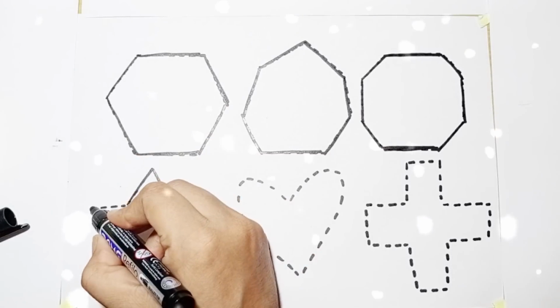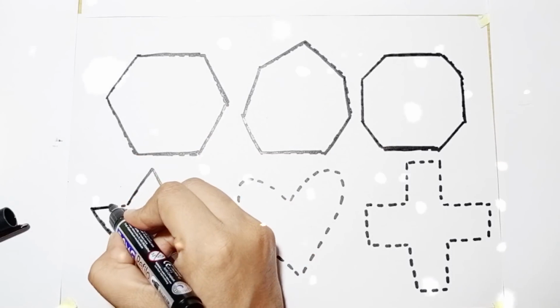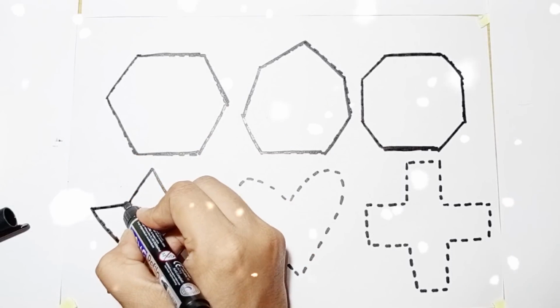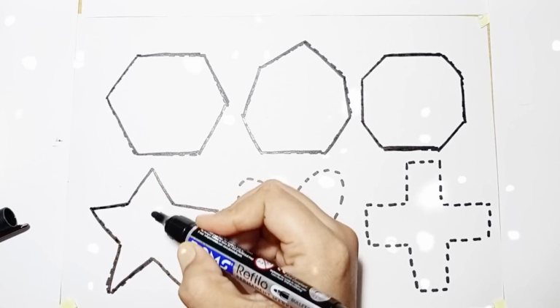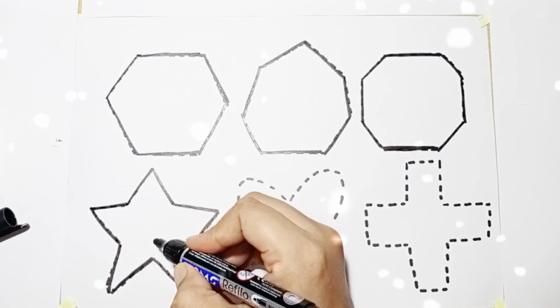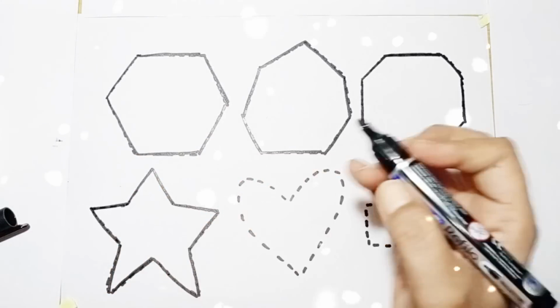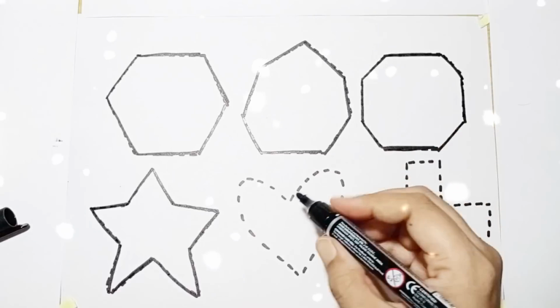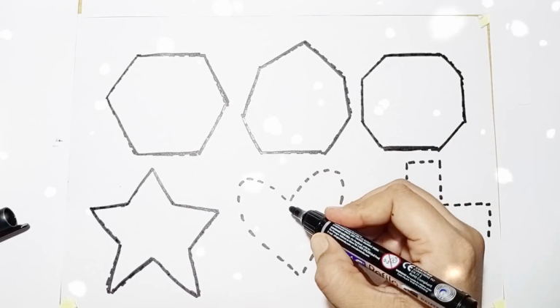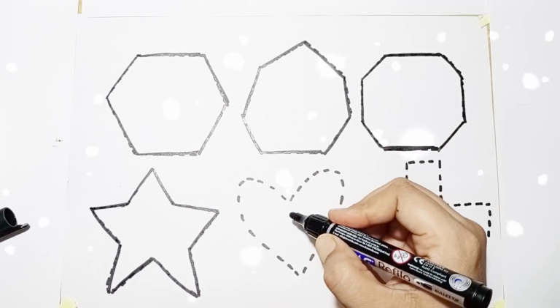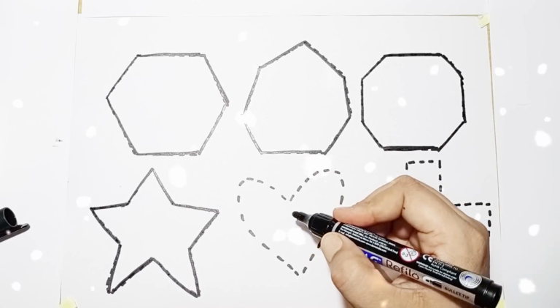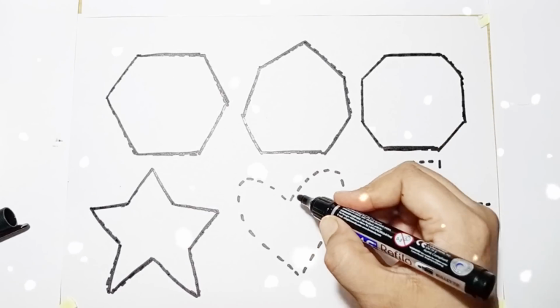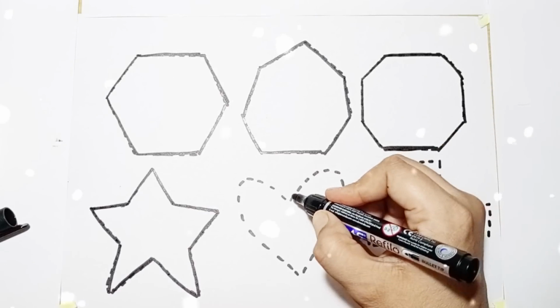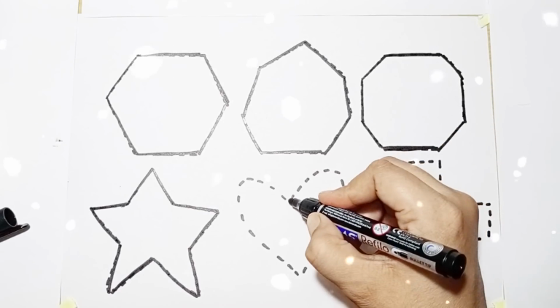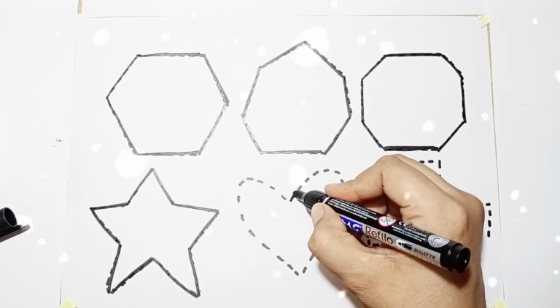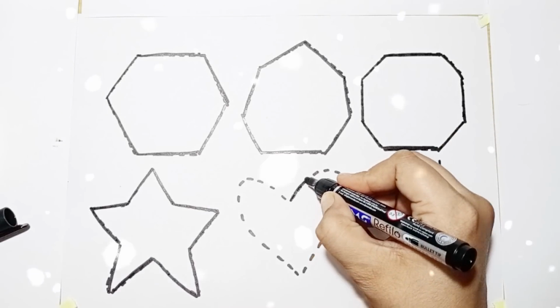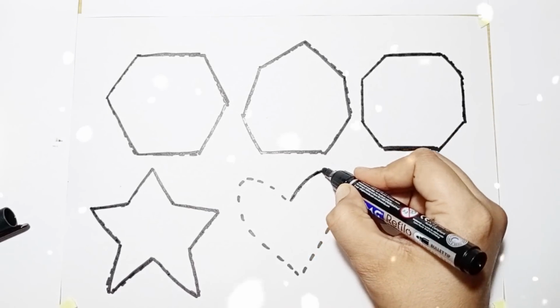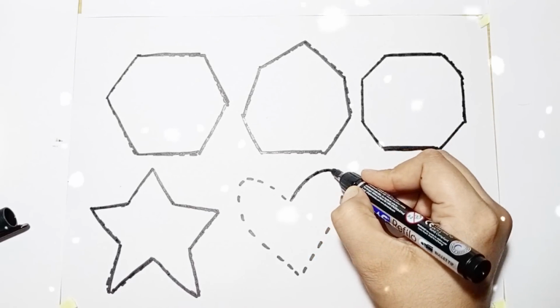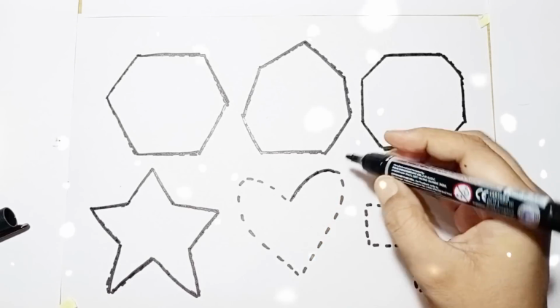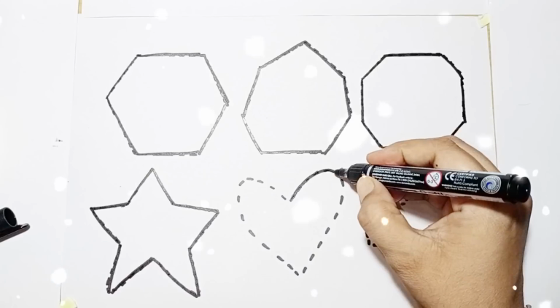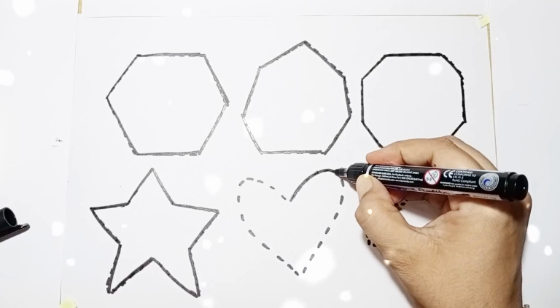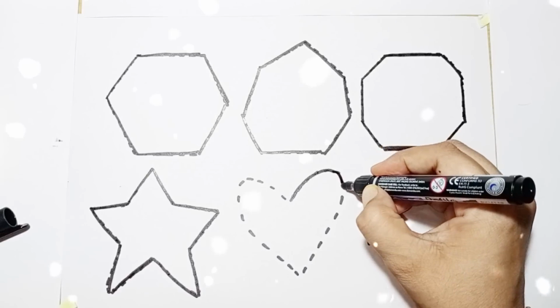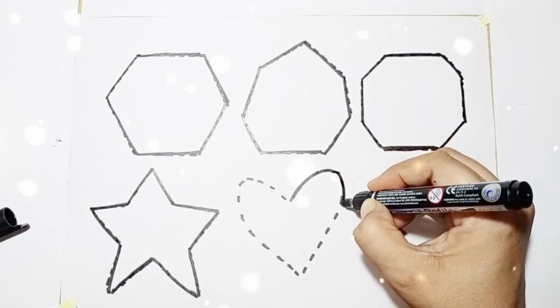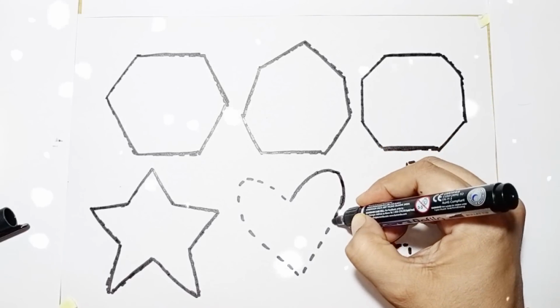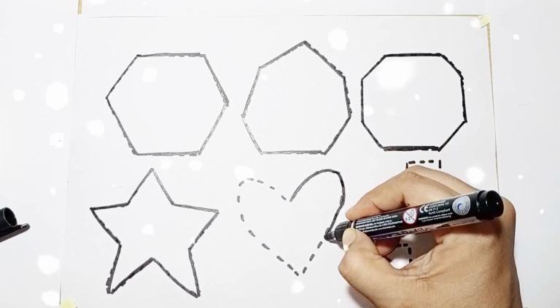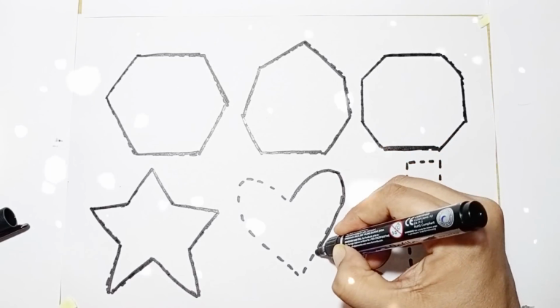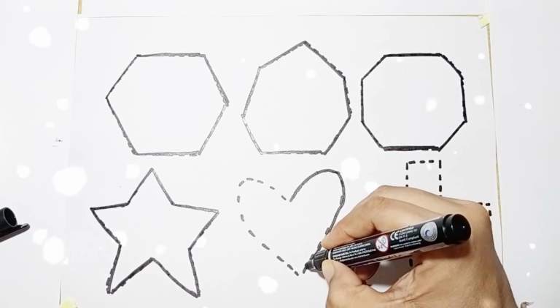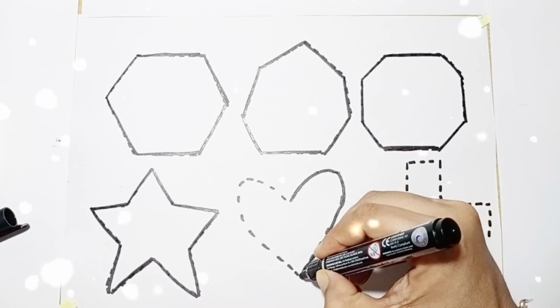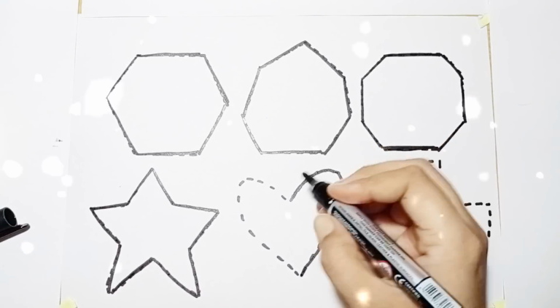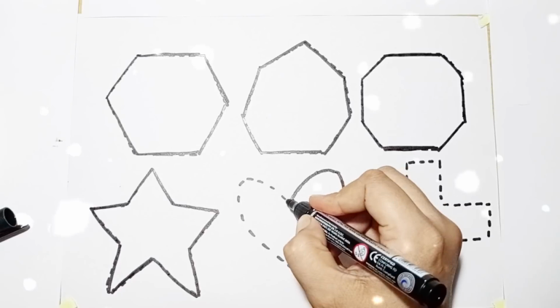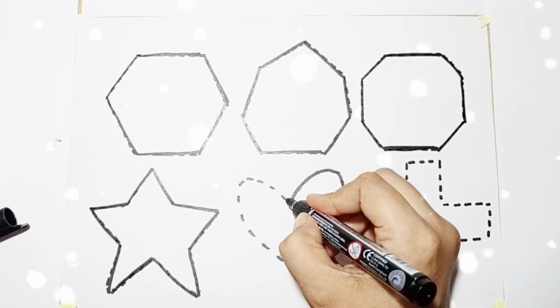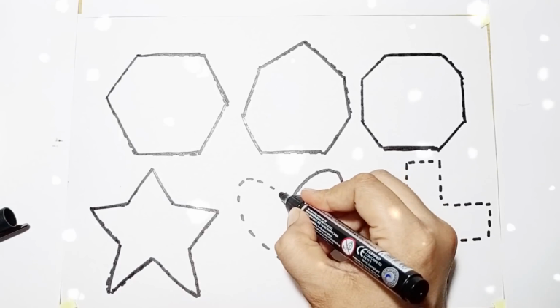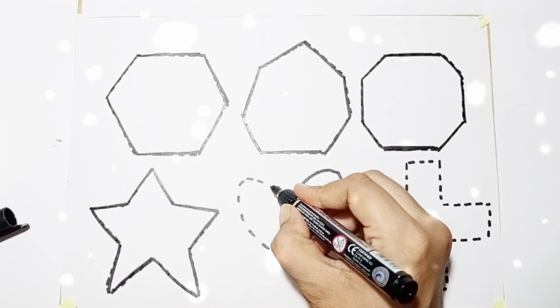Shape name: Star. Next shape: Heart. Shape name: Heart. Shape name: Heart.